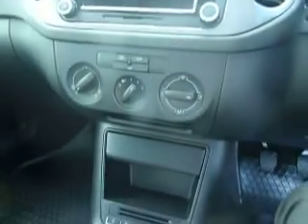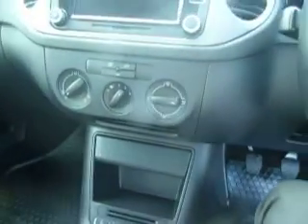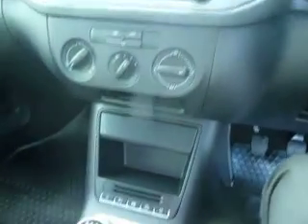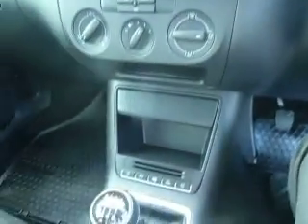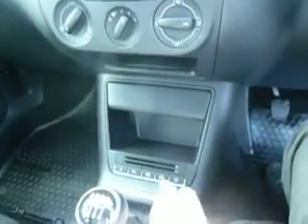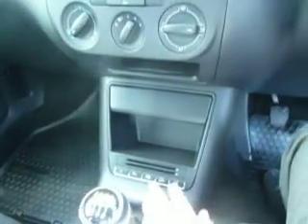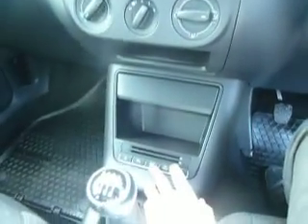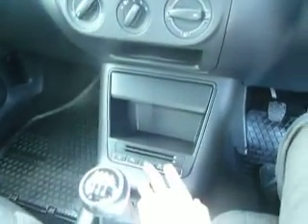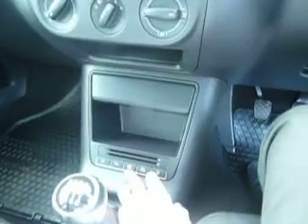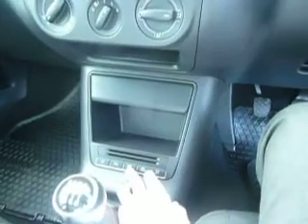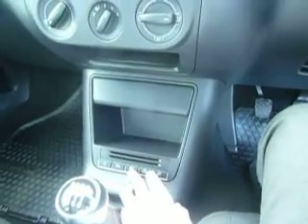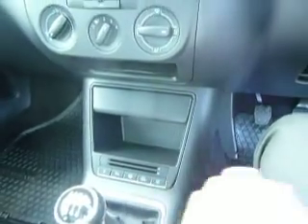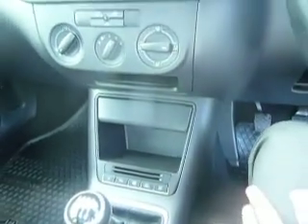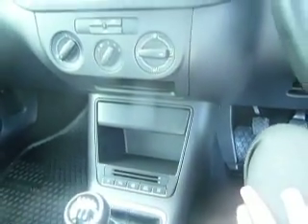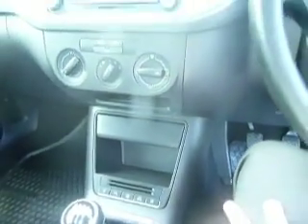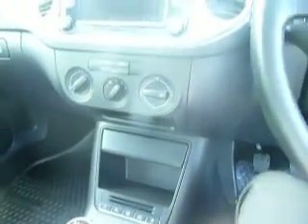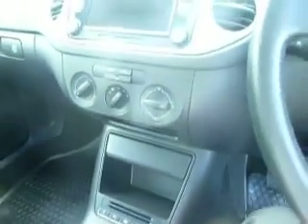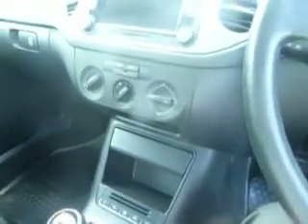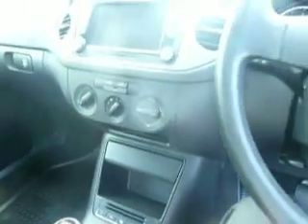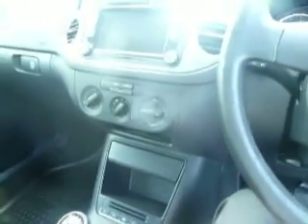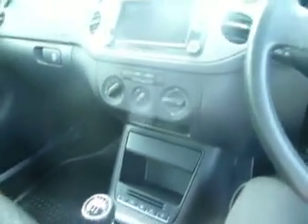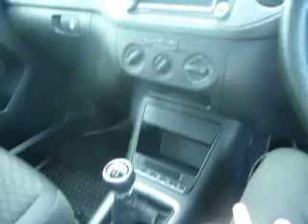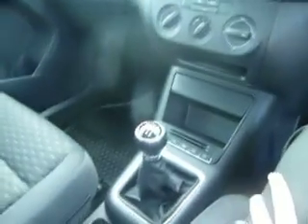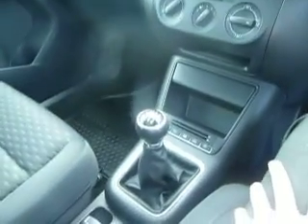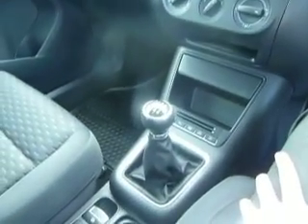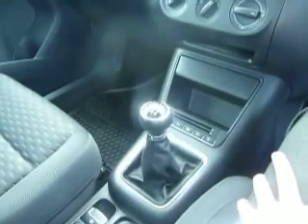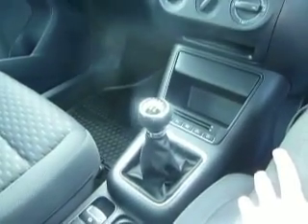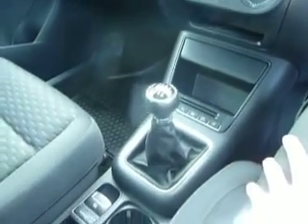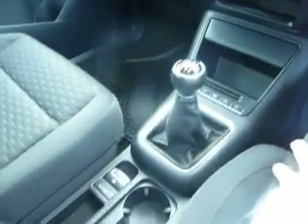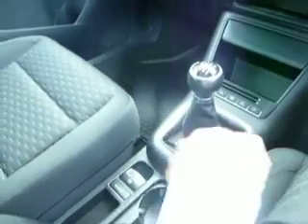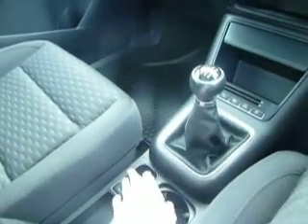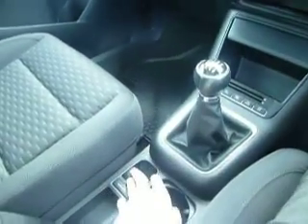This car does have the benefit of self-park, which is just a button down there. You do have the sensors front and back as well. This car is on a six-speed manual and has got an electric handbrake.